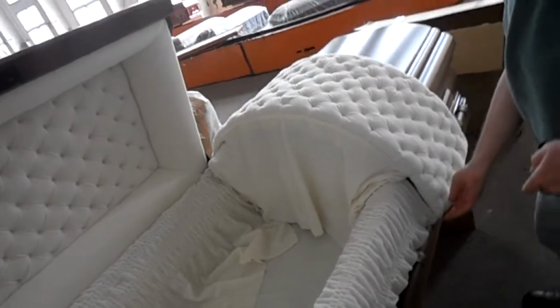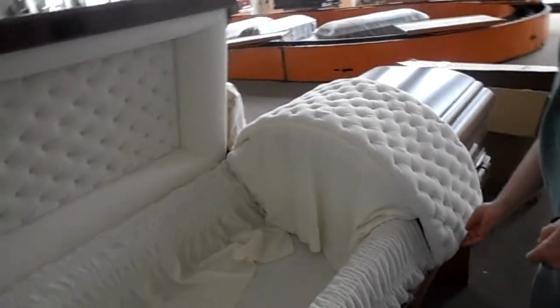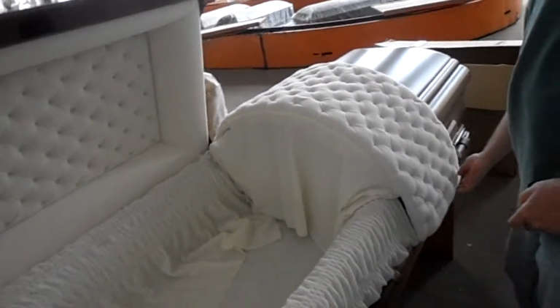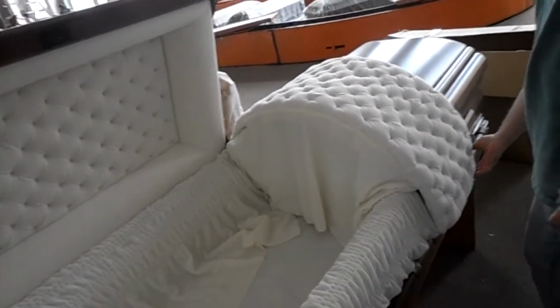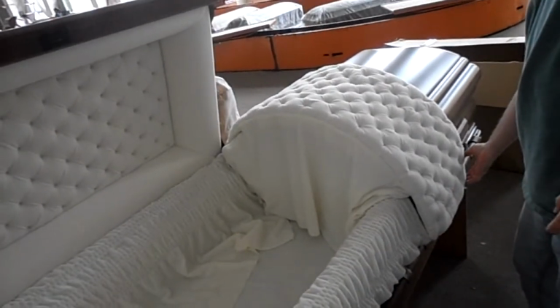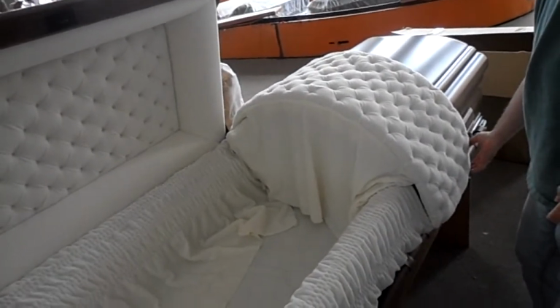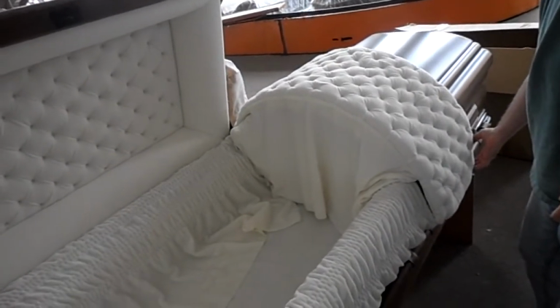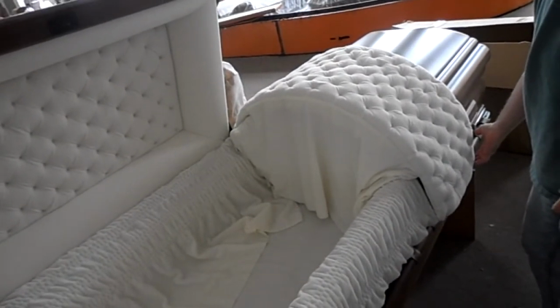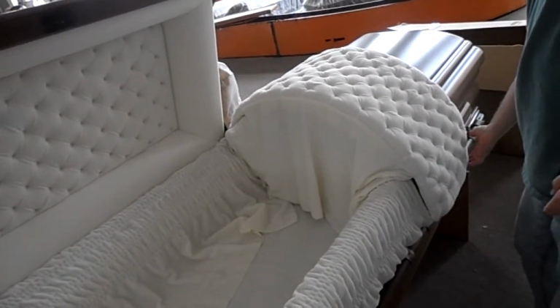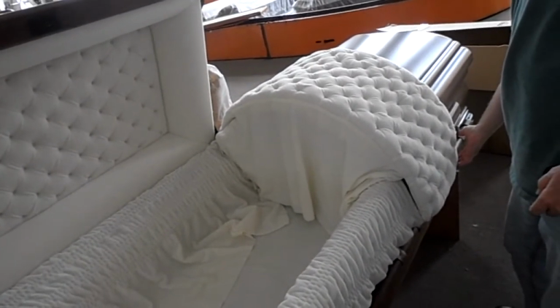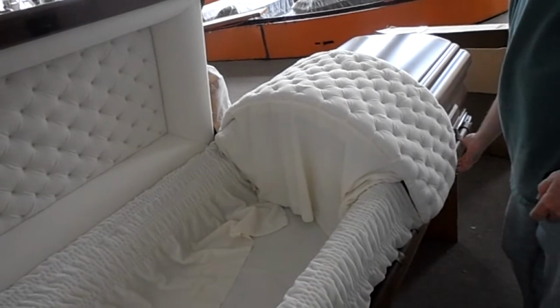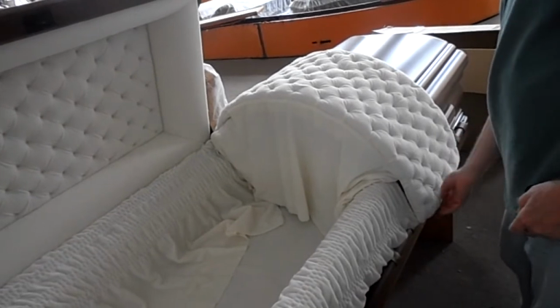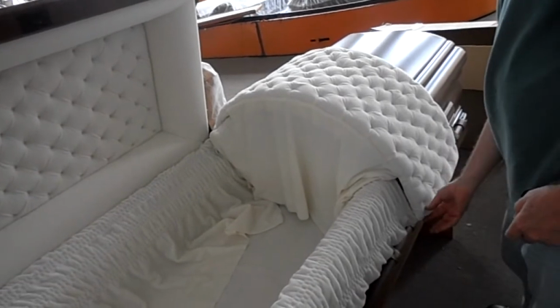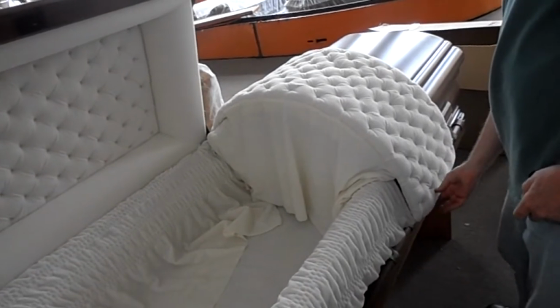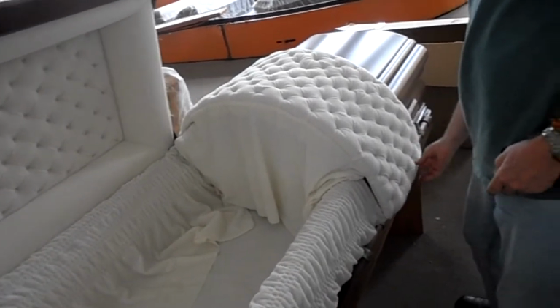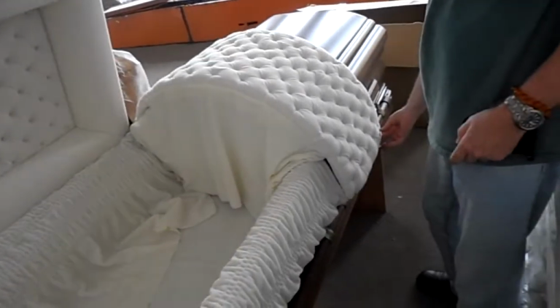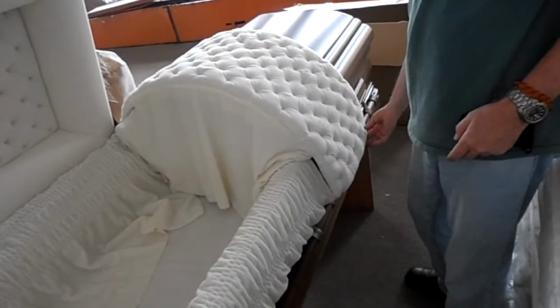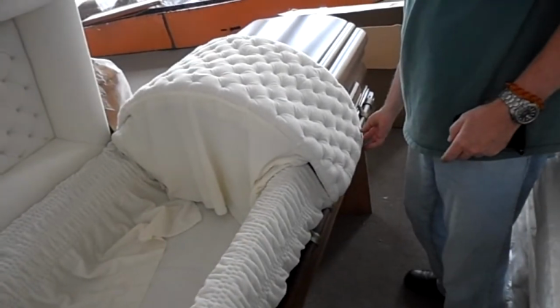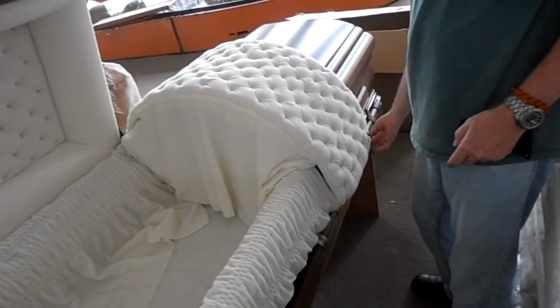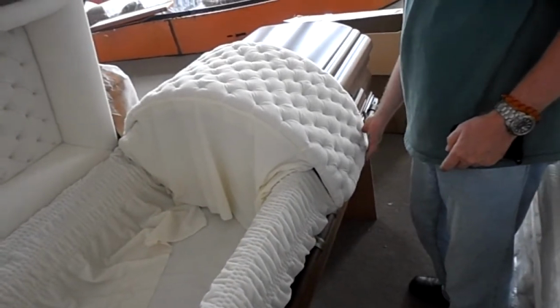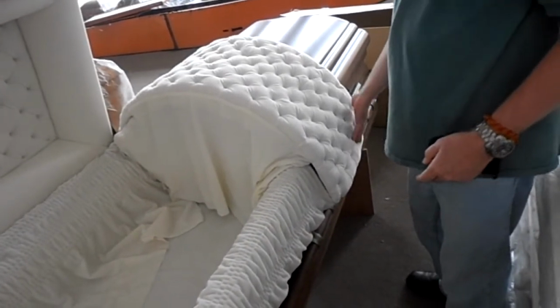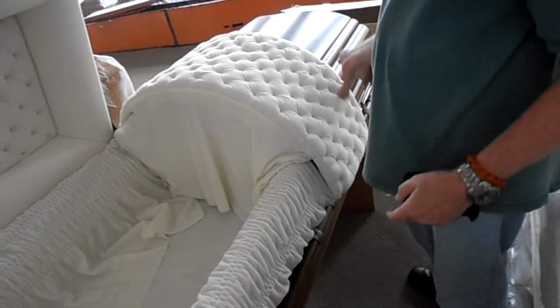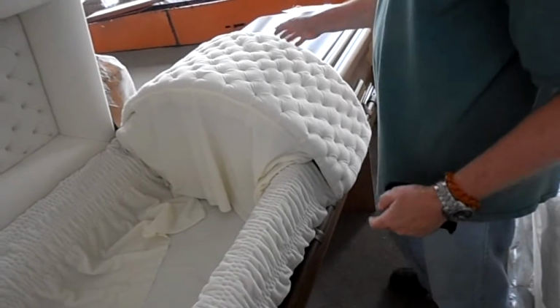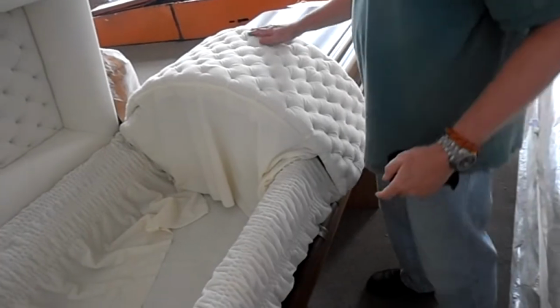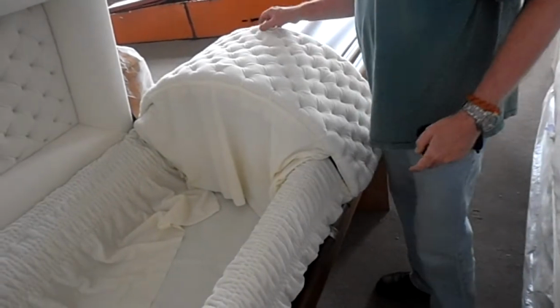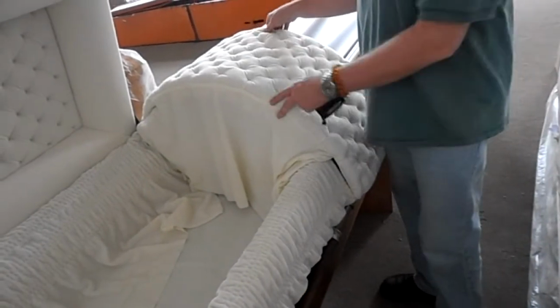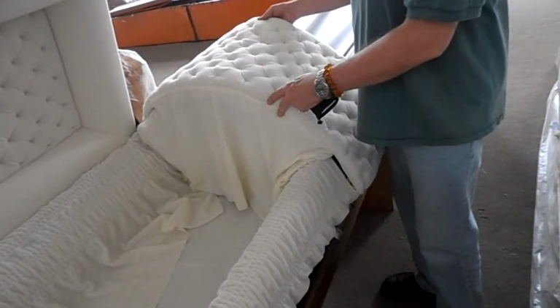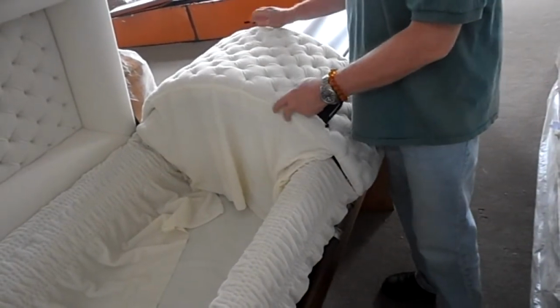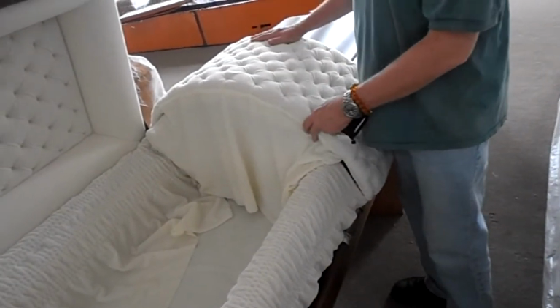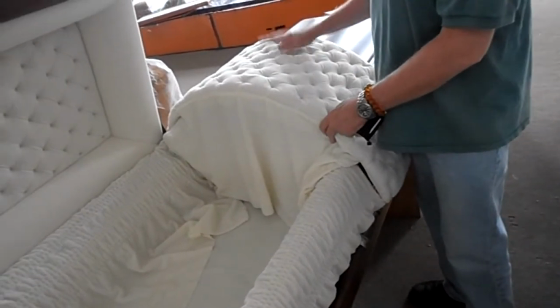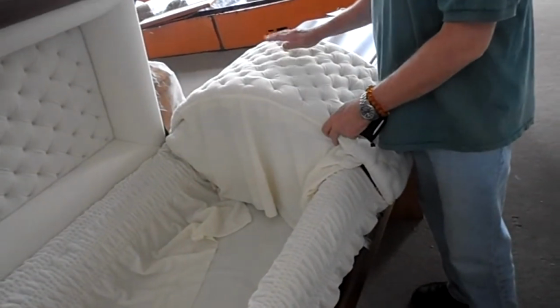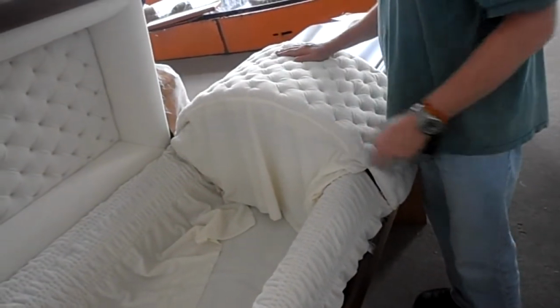Normally, because this is such a thick quilted blanket, we would have a rod in here to keep it straight, but it's not needed on this one. This is more of a higher end blanket — it's very thick.